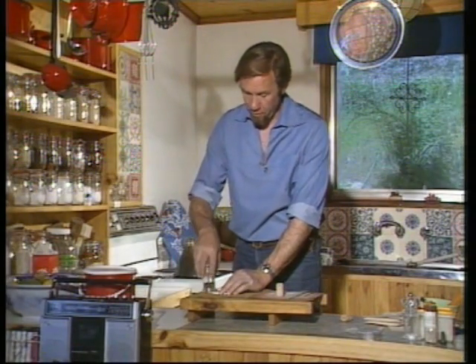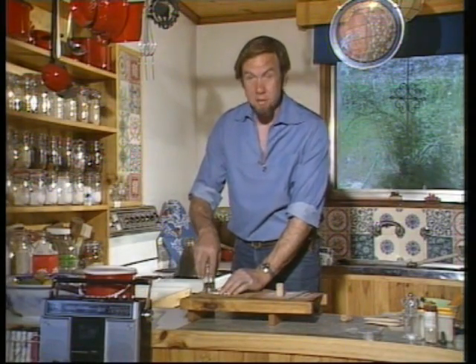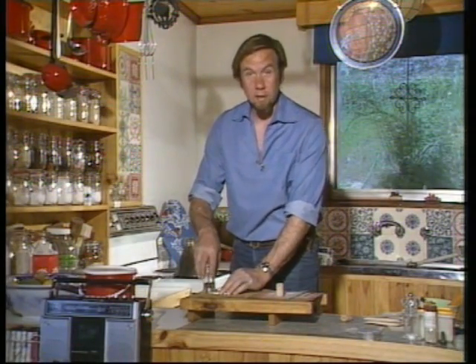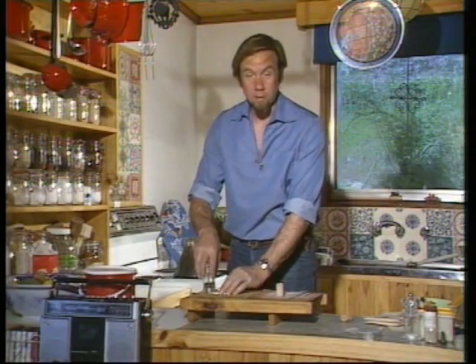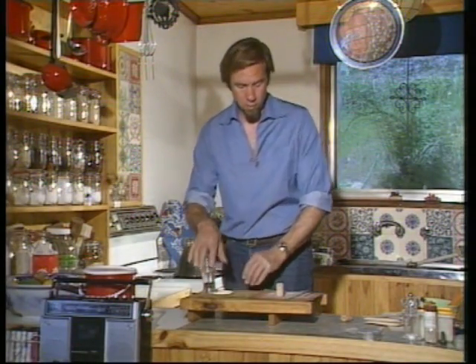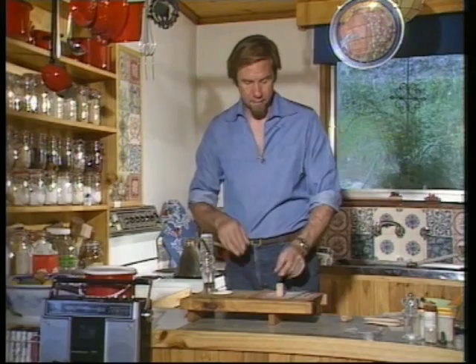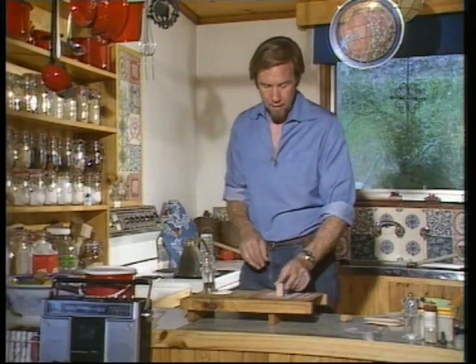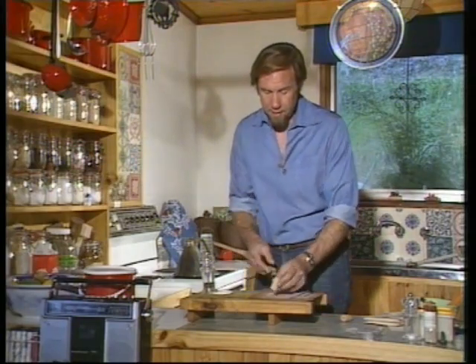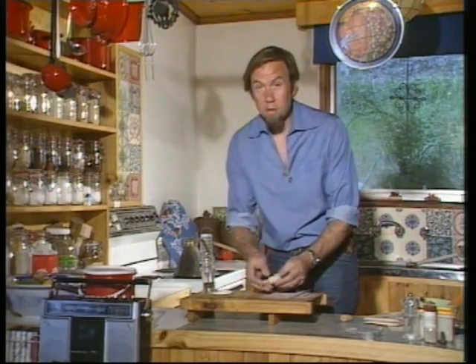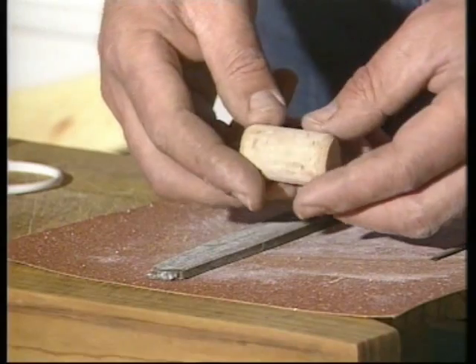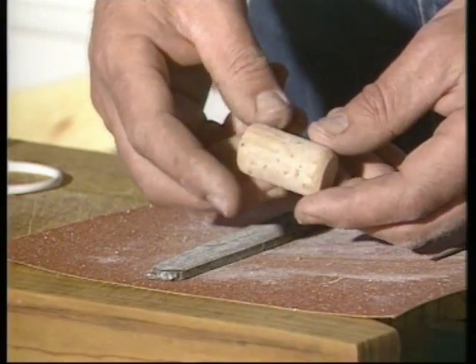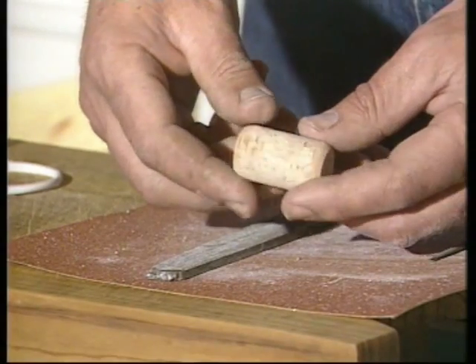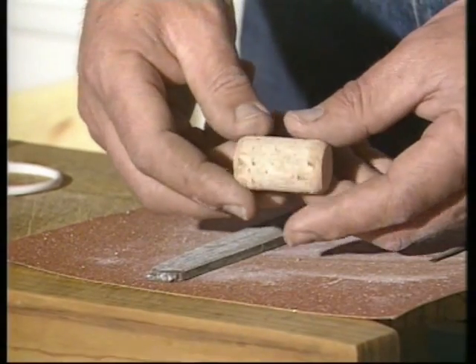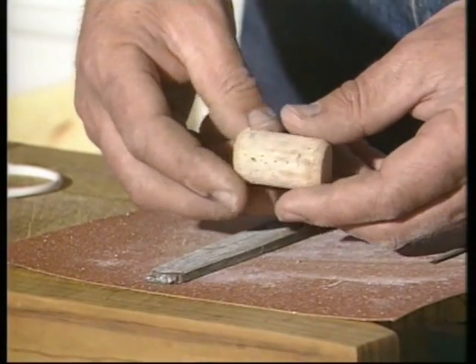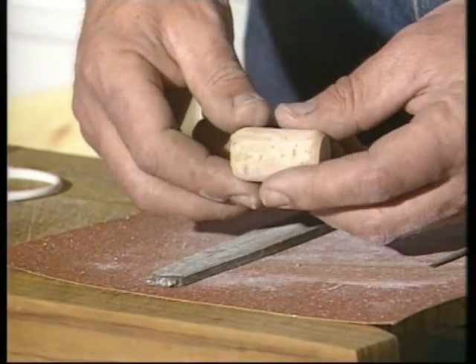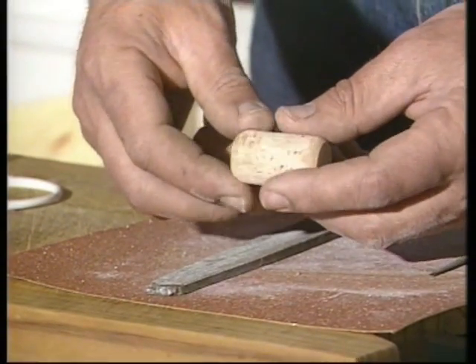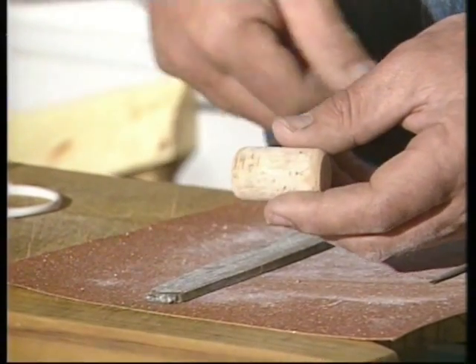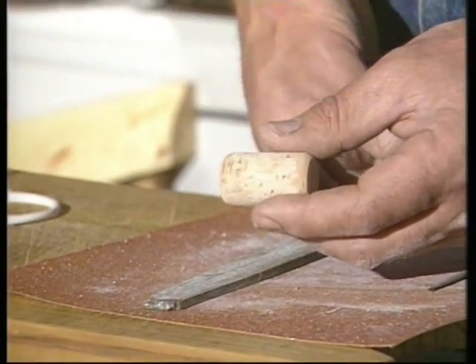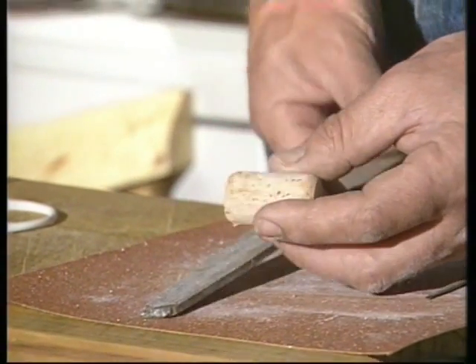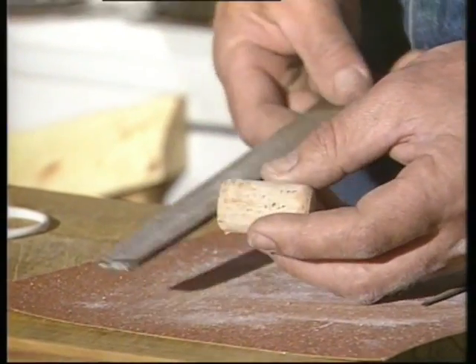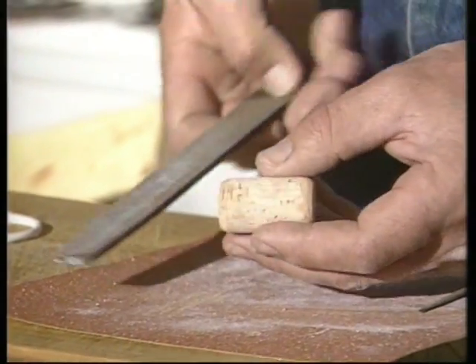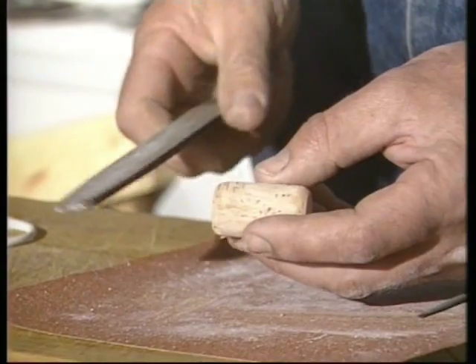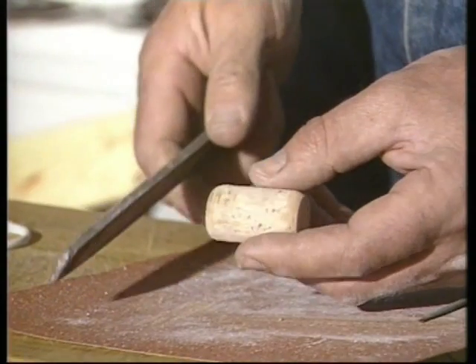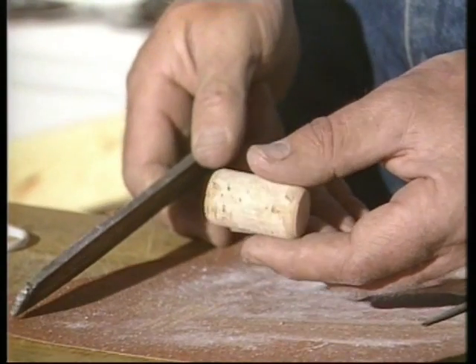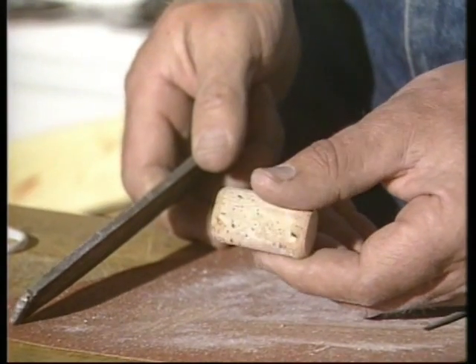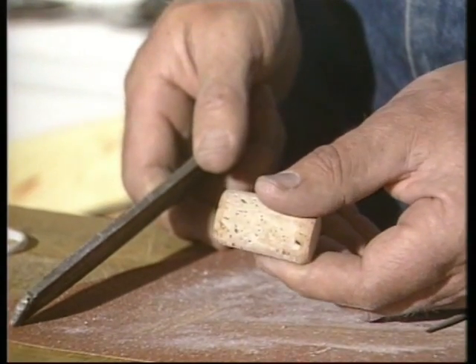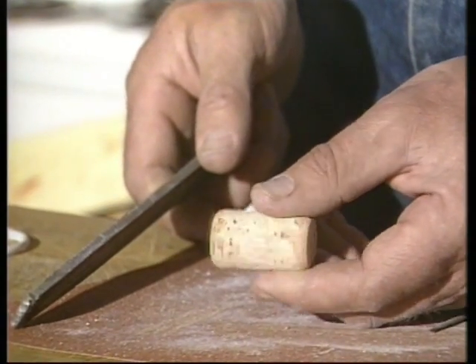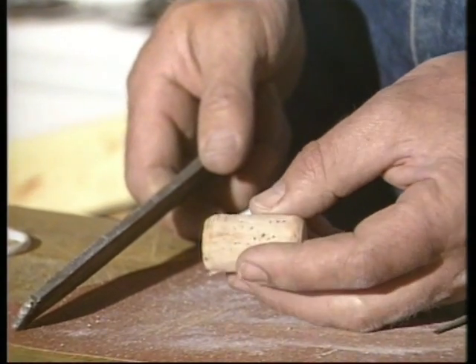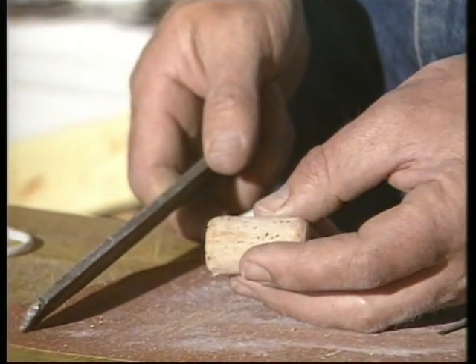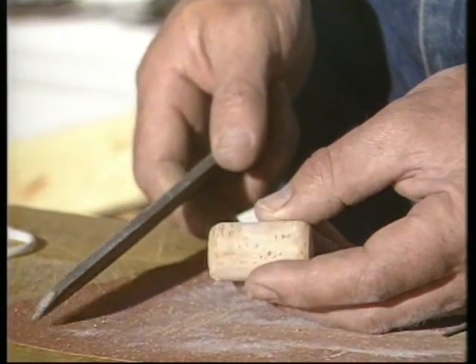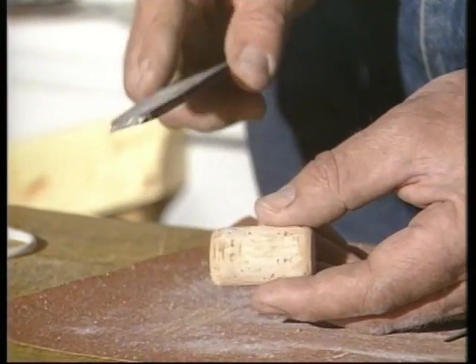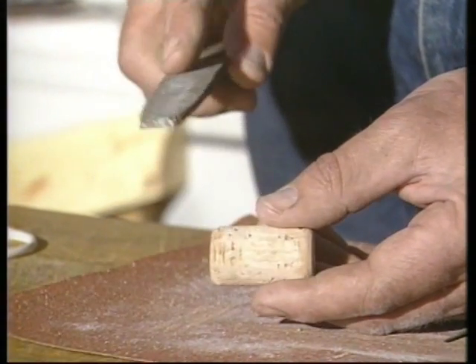Now while it's cooling, we'll do the cork. That's a new one, but you can use one out of a bottle if you want, as long as it's going to be a tight fit in an outside tap. You'll probably have to shape it with a file.